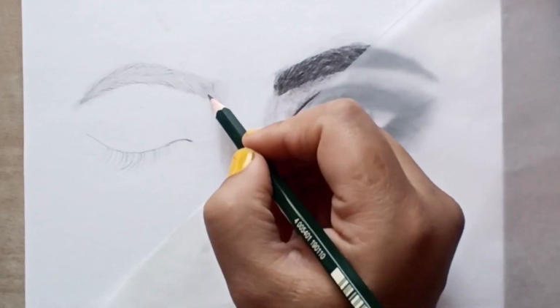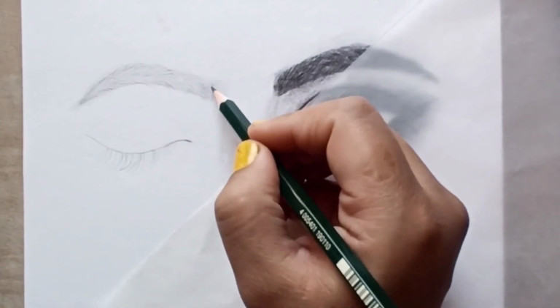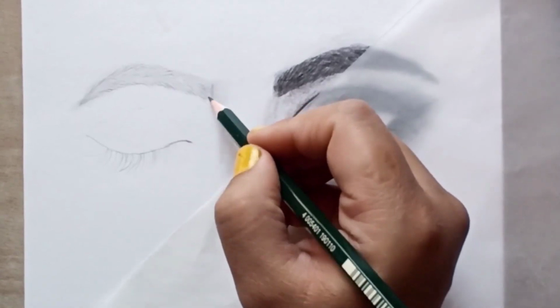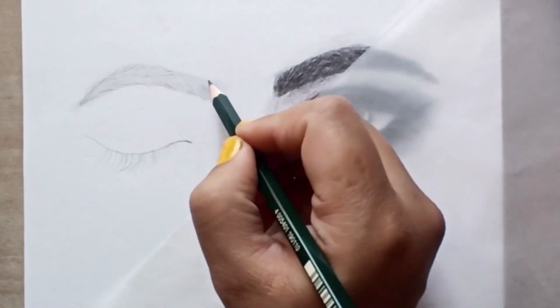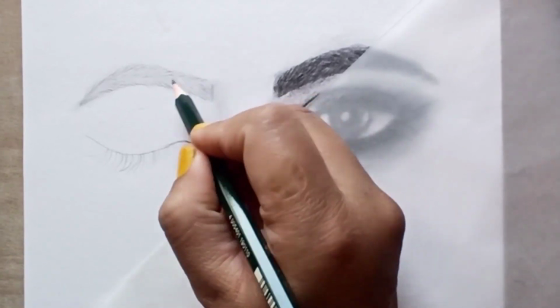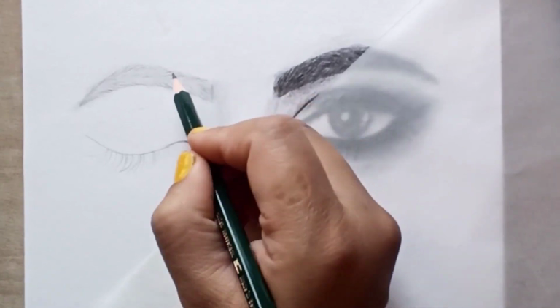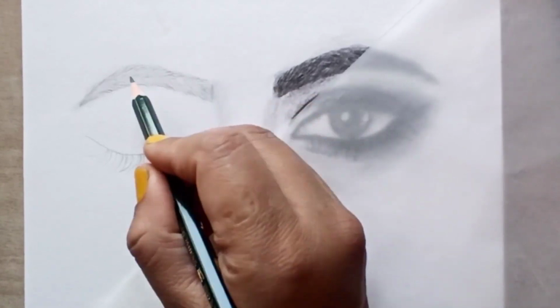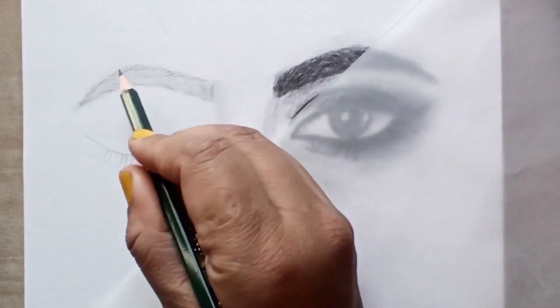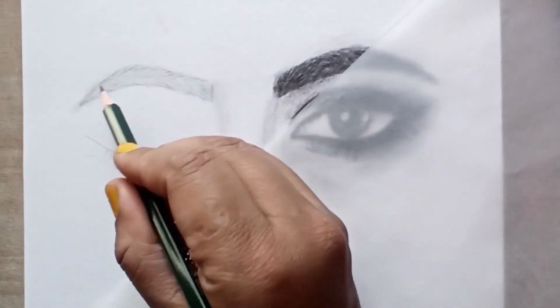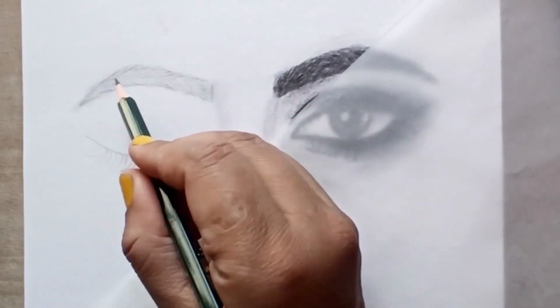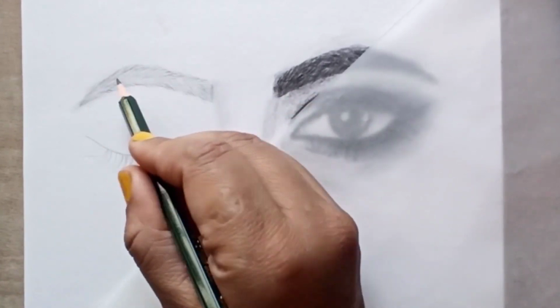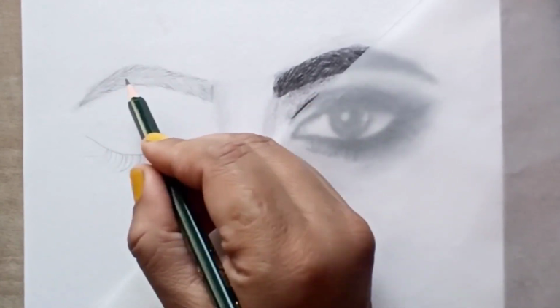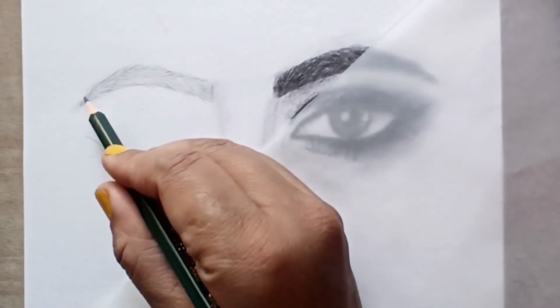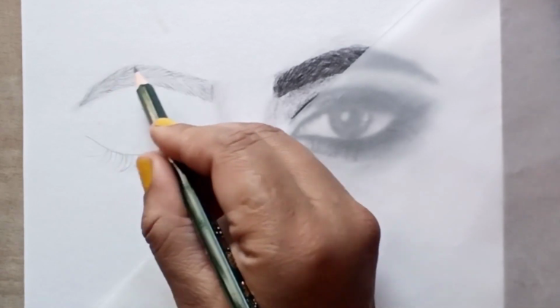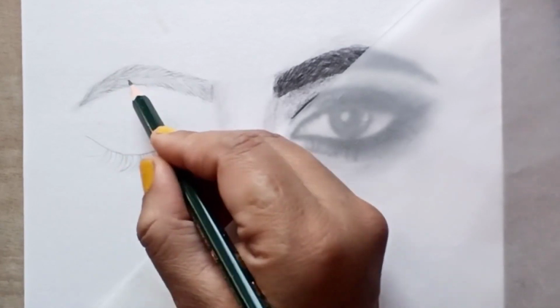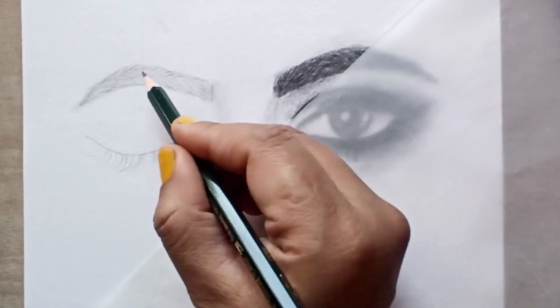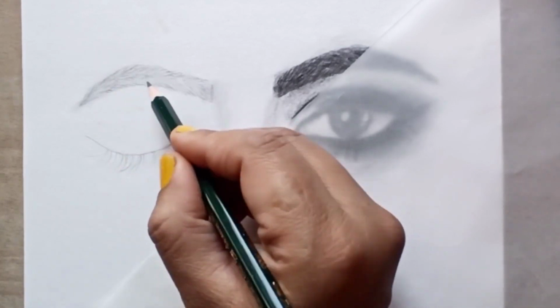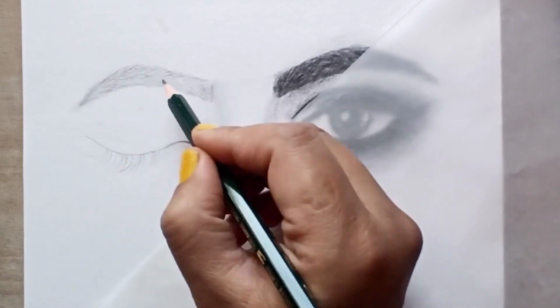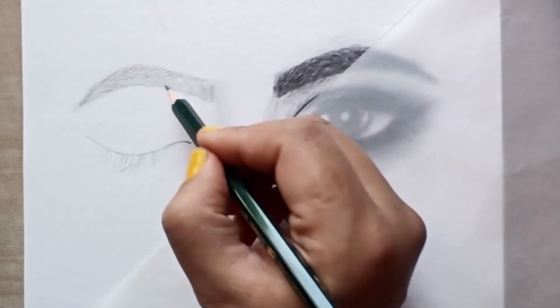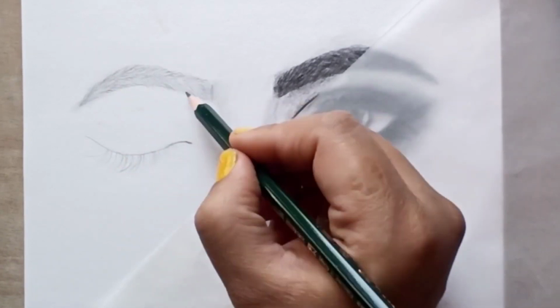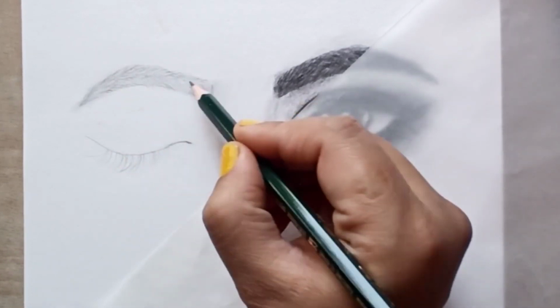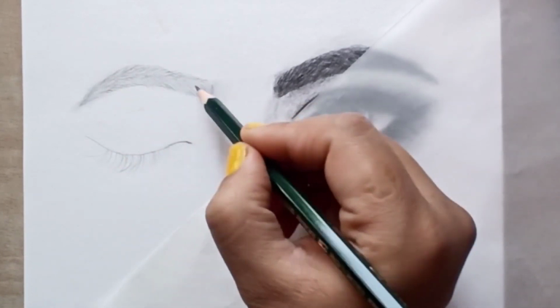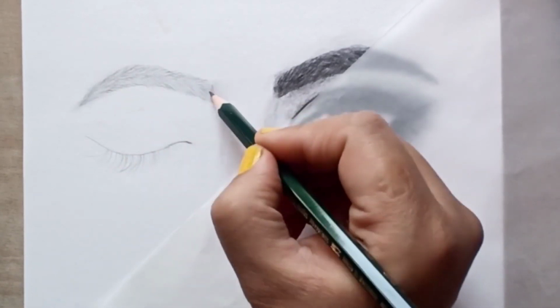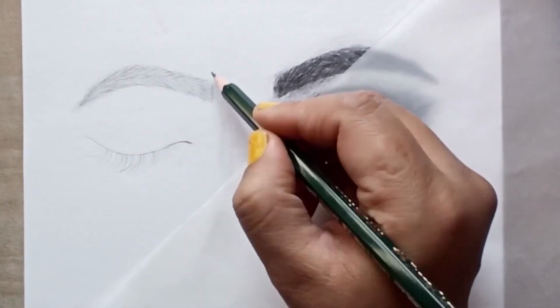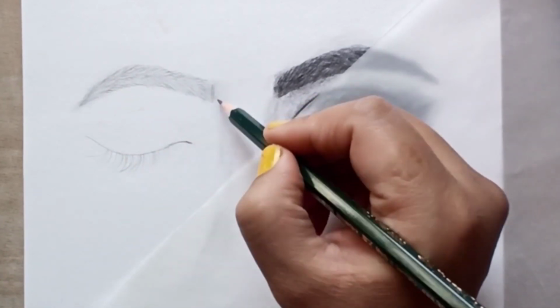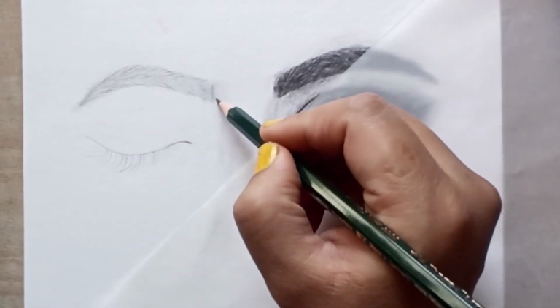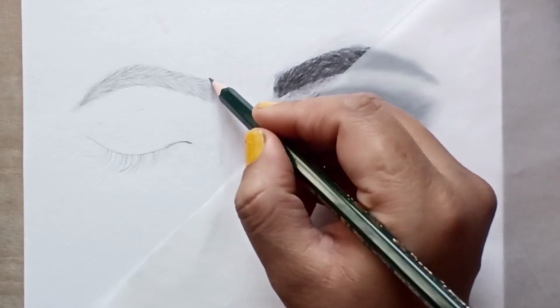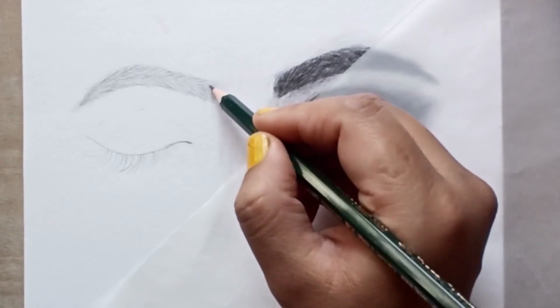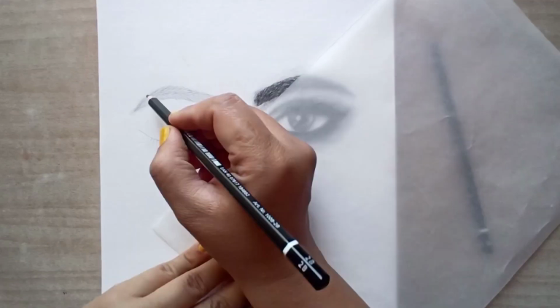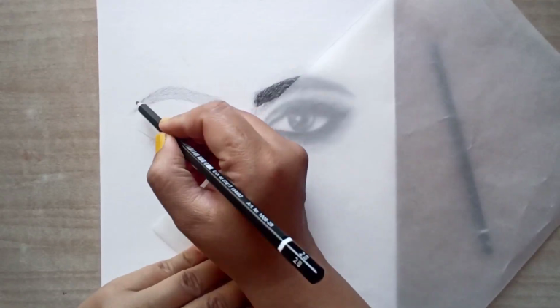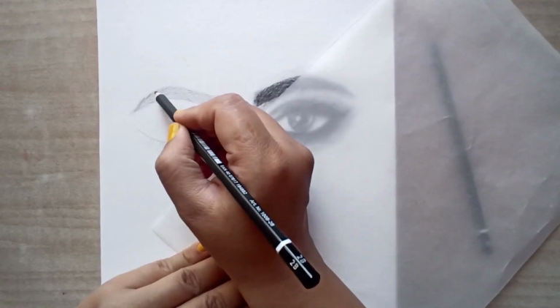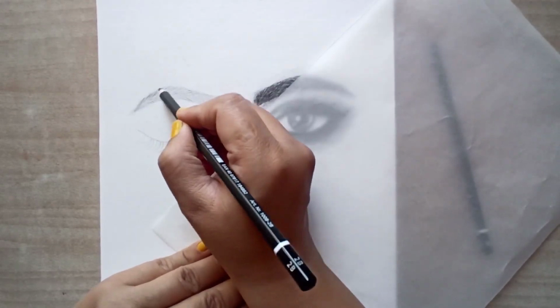Hello friends, welcome back to my channel Garima Art Gallery. I hope you would have tried my first part of how to draw realistic eyes video. Today I am starting the second part of that video. So let's practice with me.